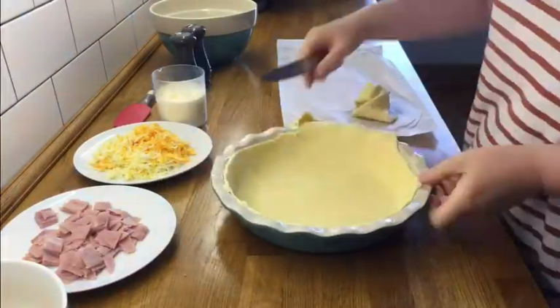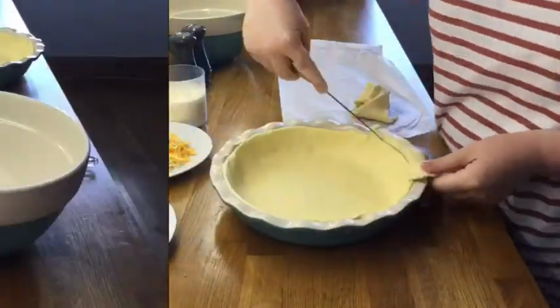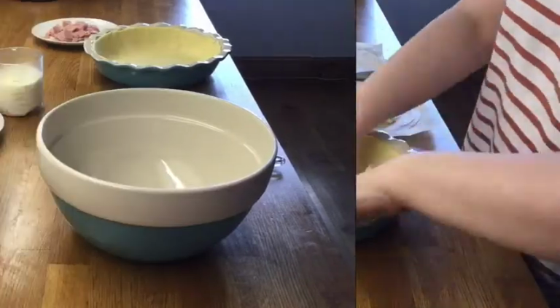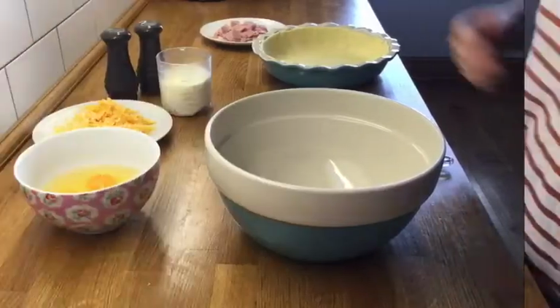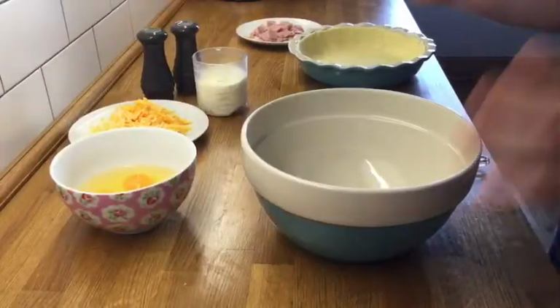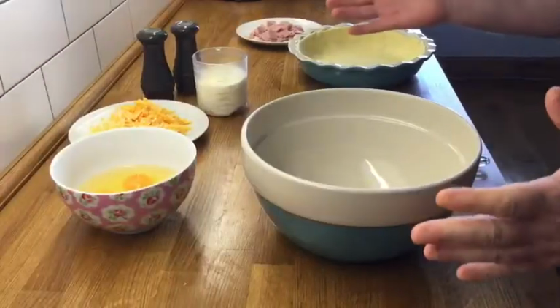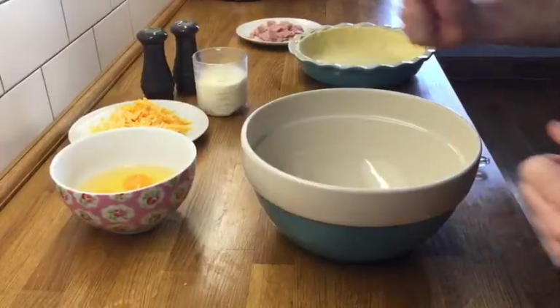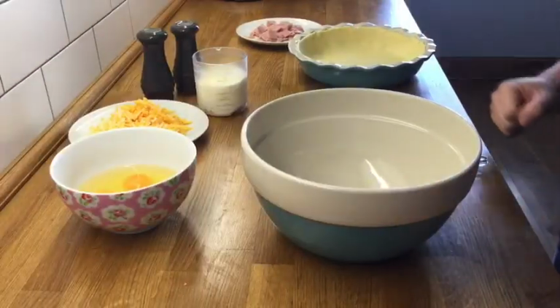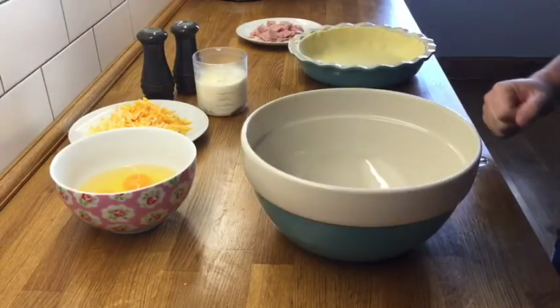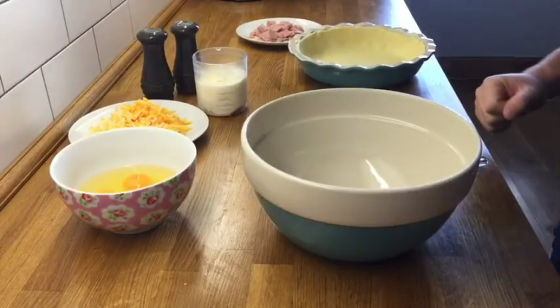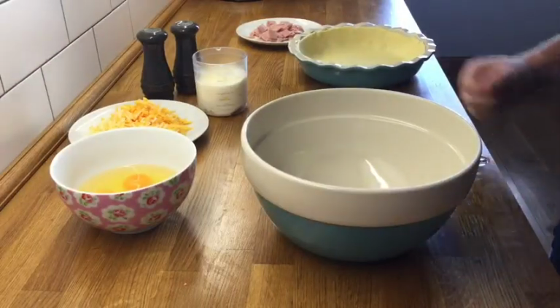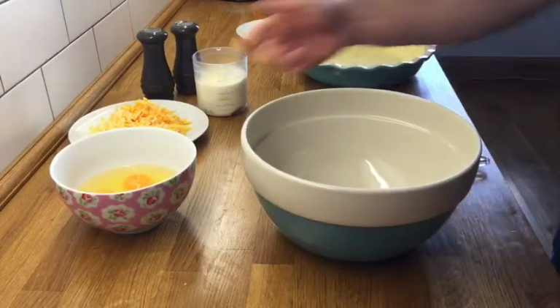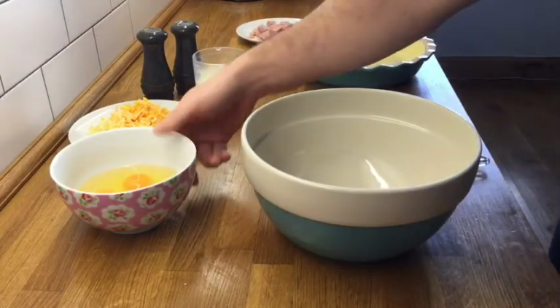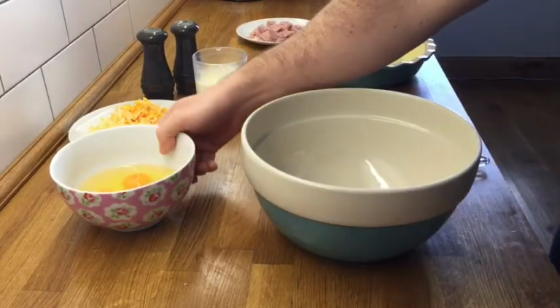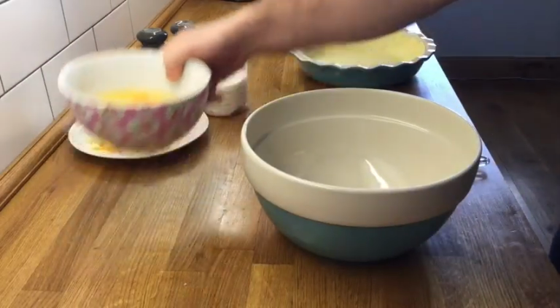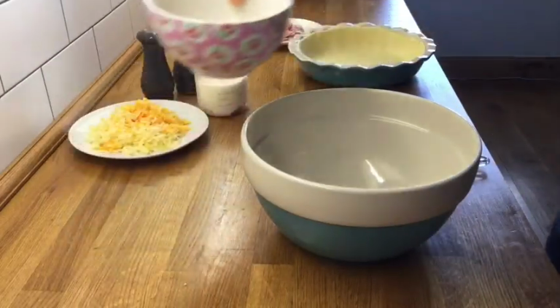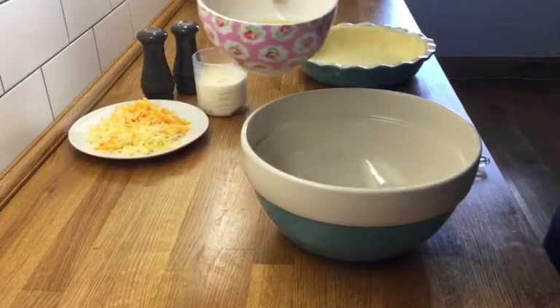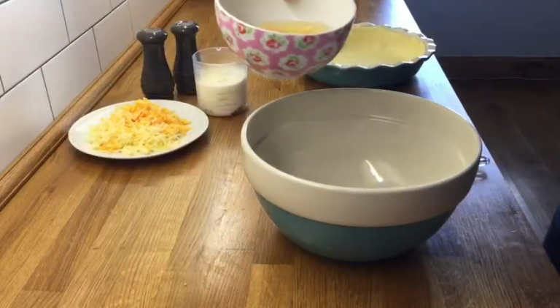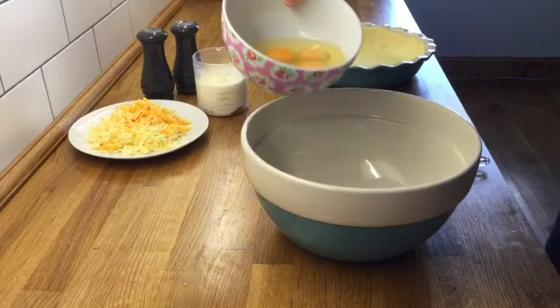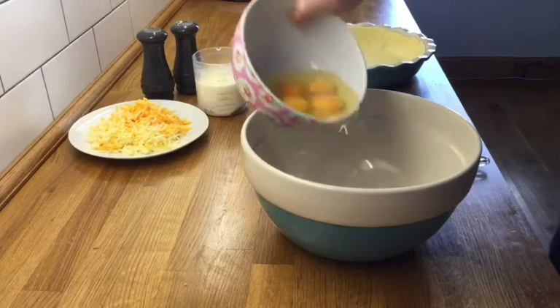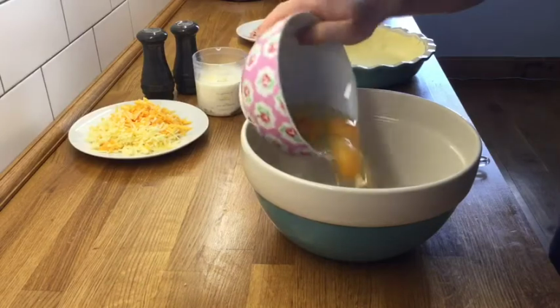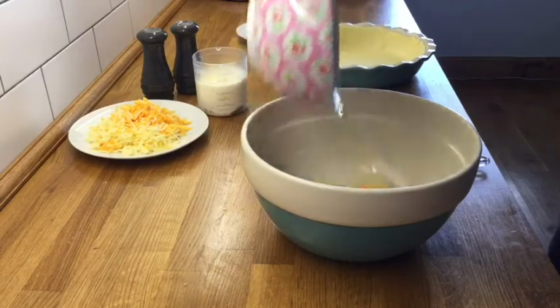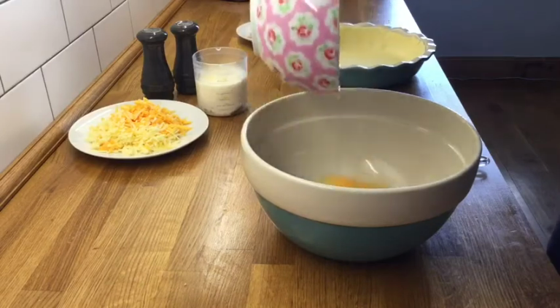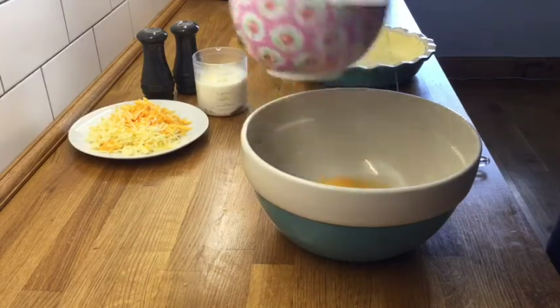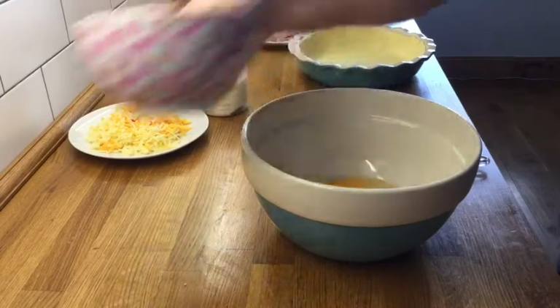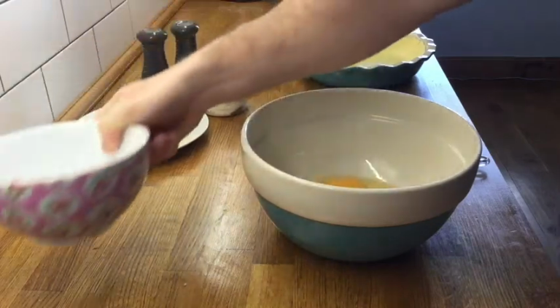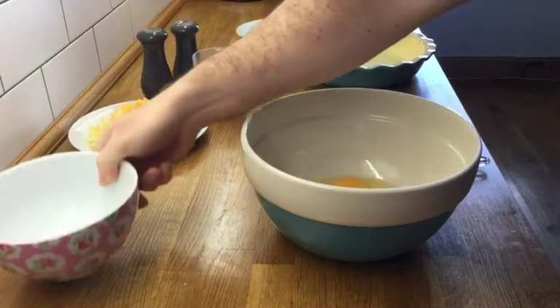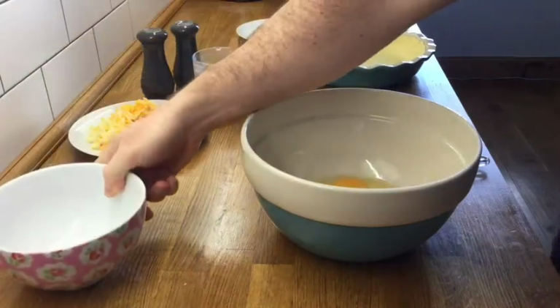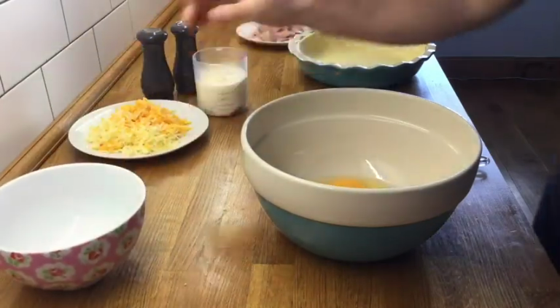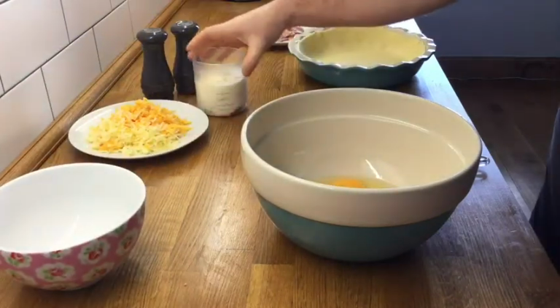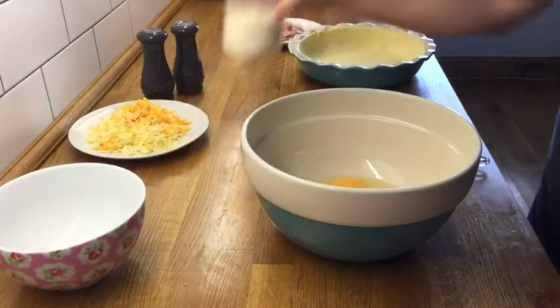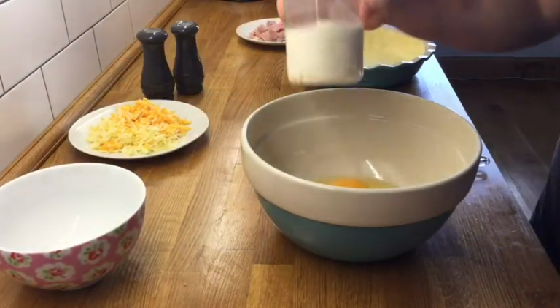Okay, so we've got all our ingredients for the easy quiche lorraine. We're going to start by putting the eggs in the bowl, then the creme fraiche.